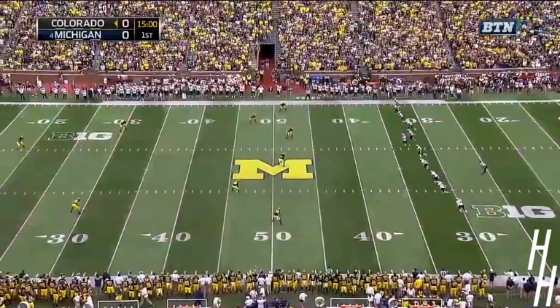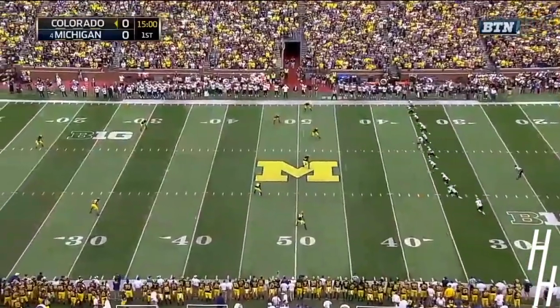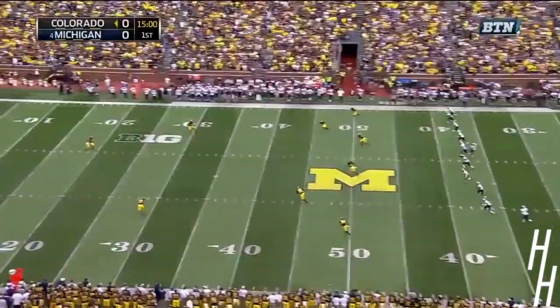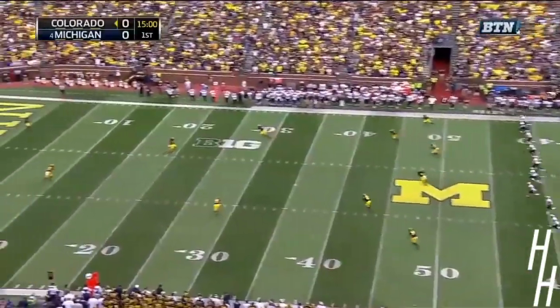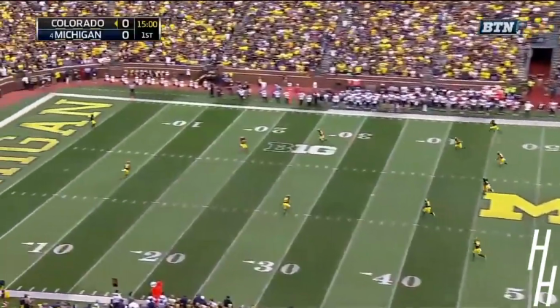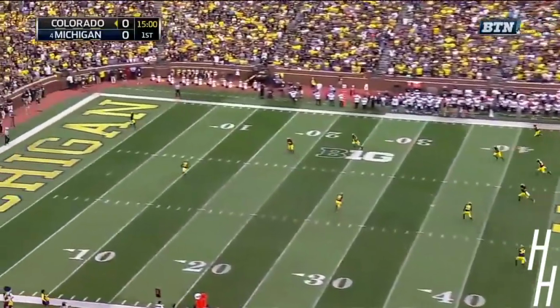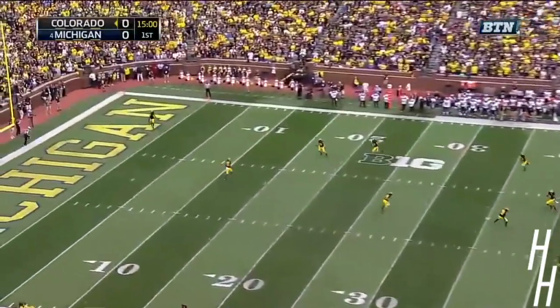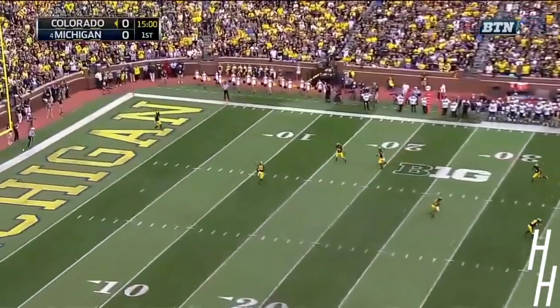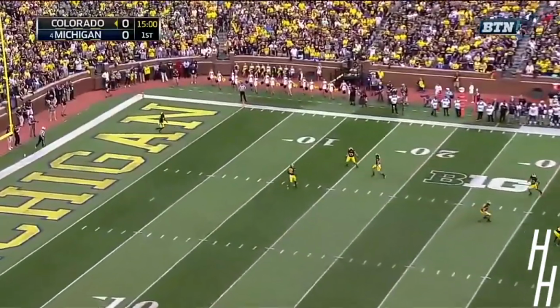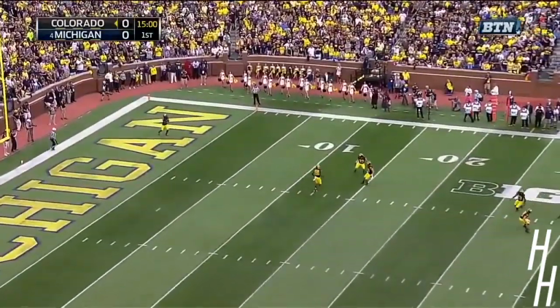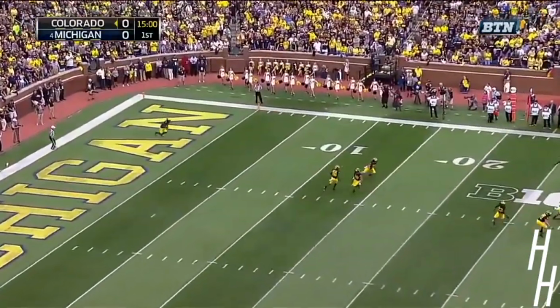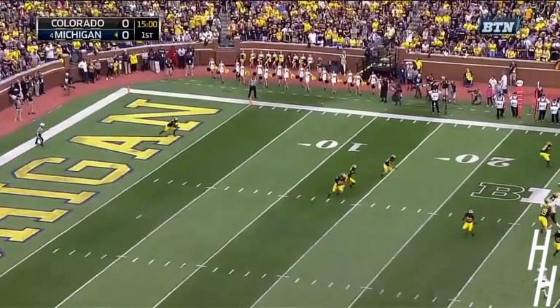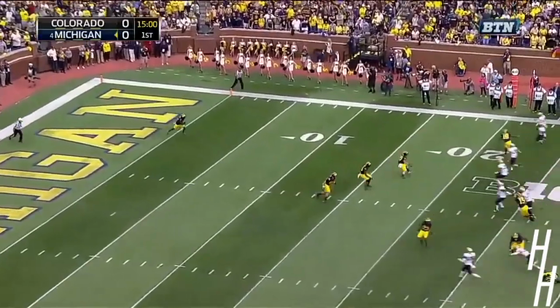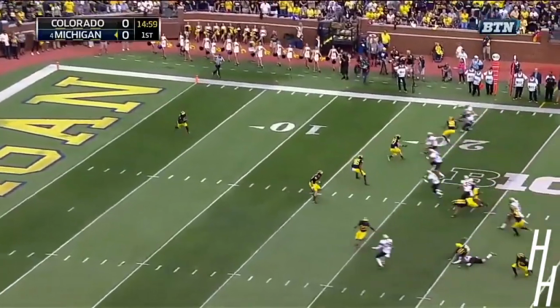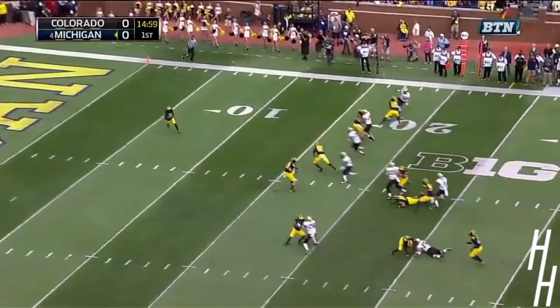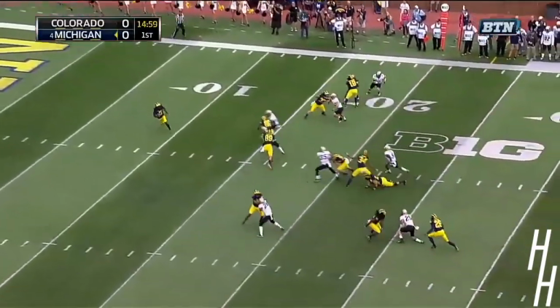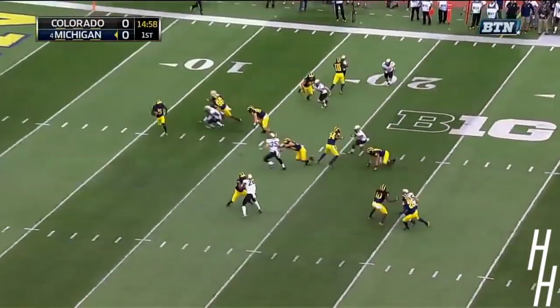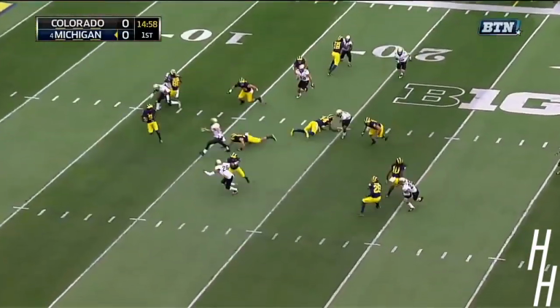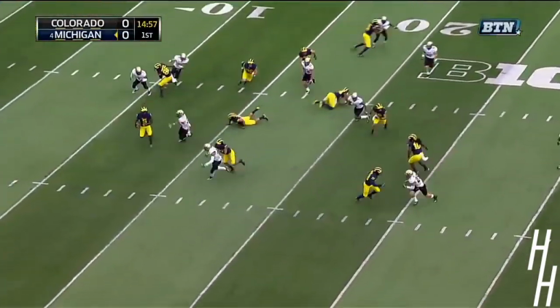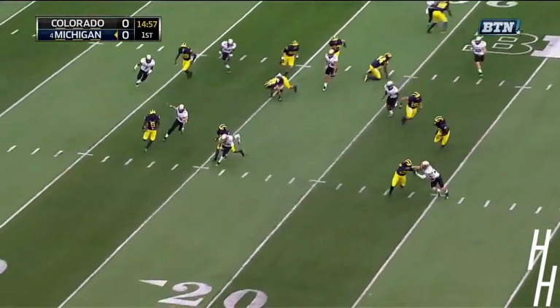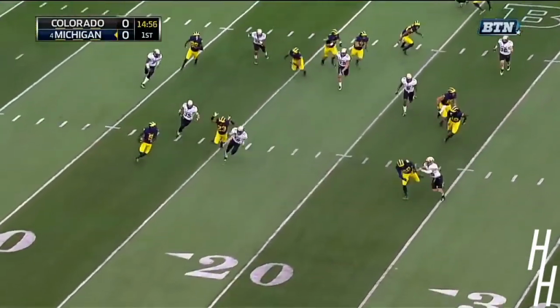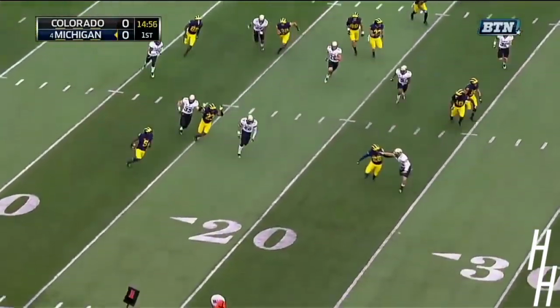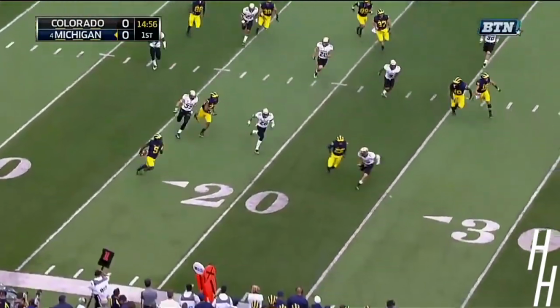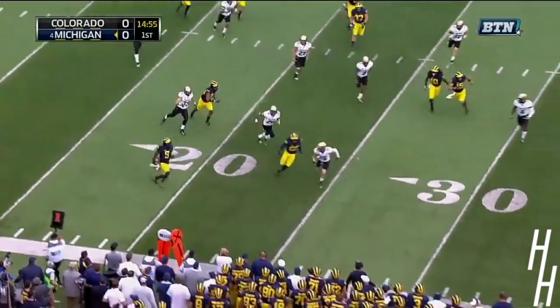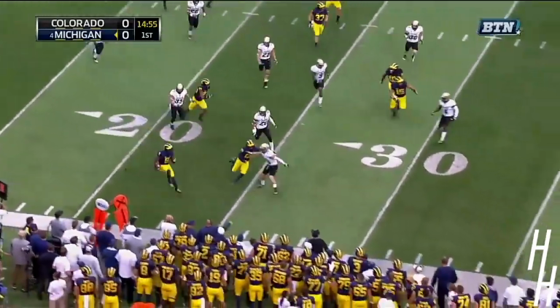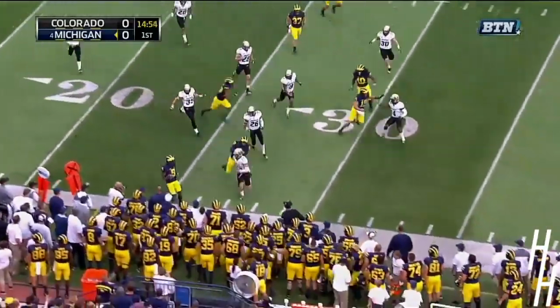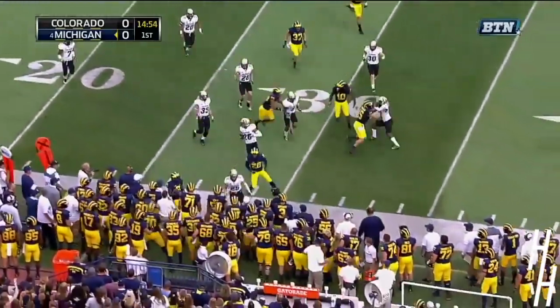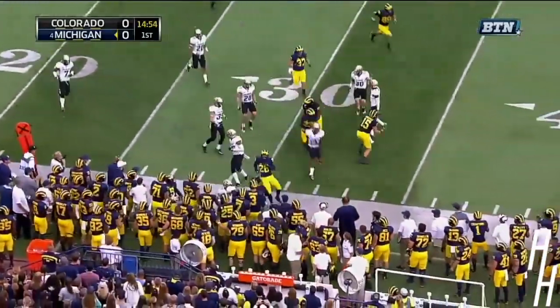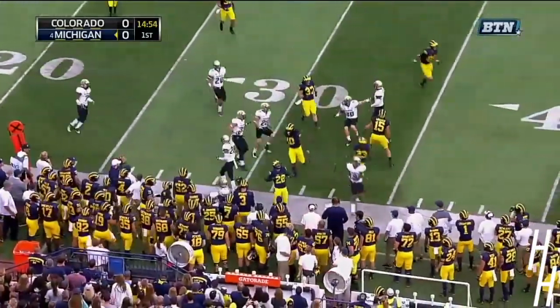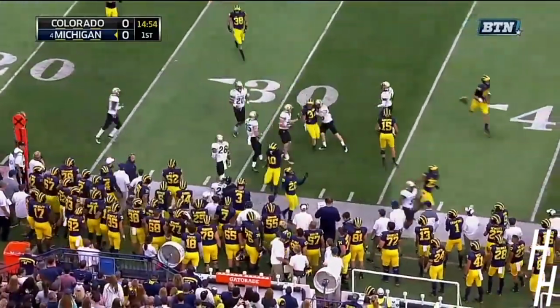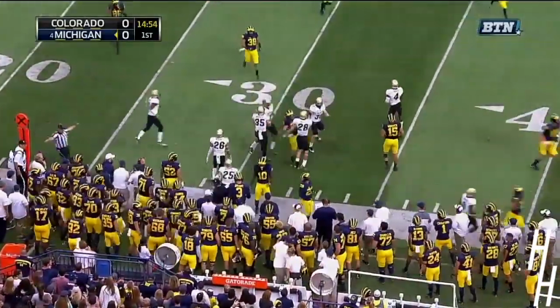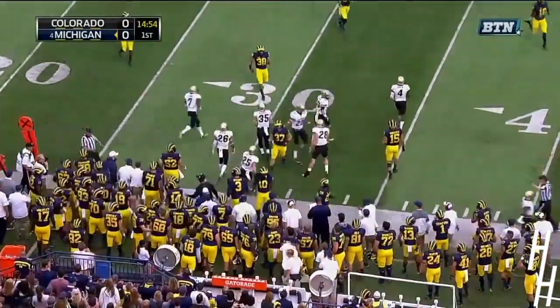And we're underway. Peppers, four yards deep, here he comes. Peppers with great speed, can he get the corner? And out of bounds, across the 25-yard line.